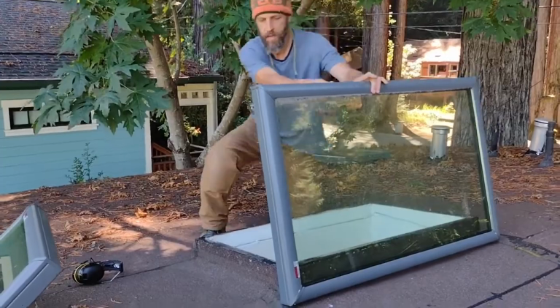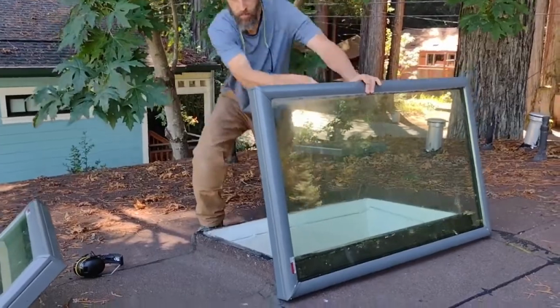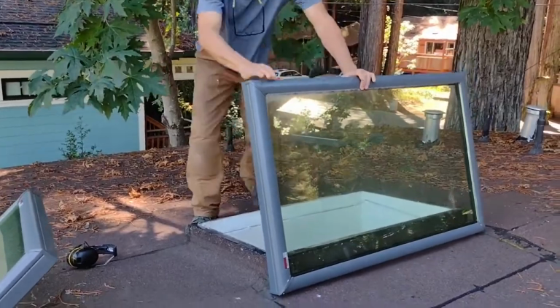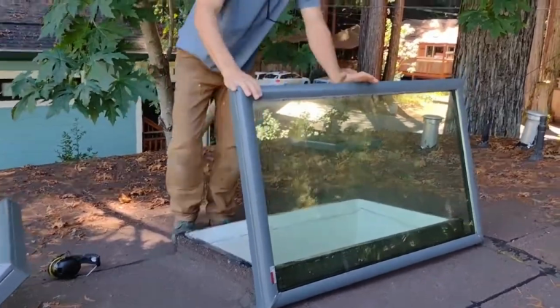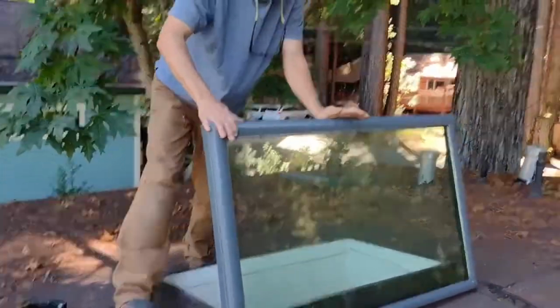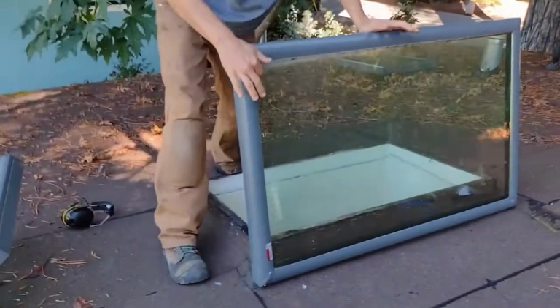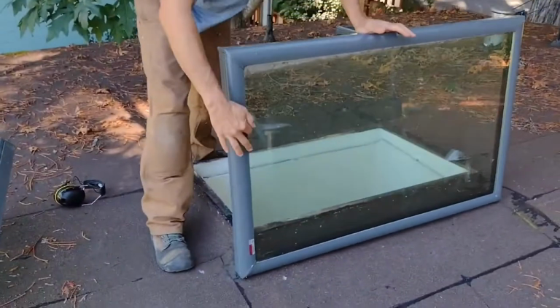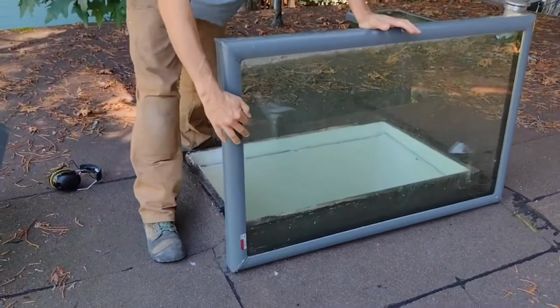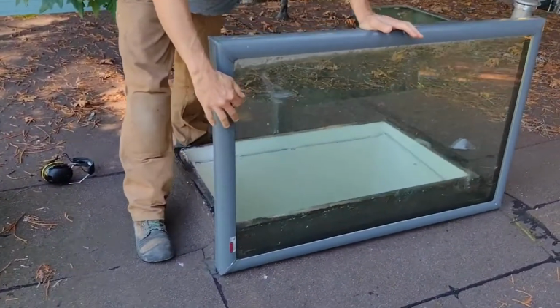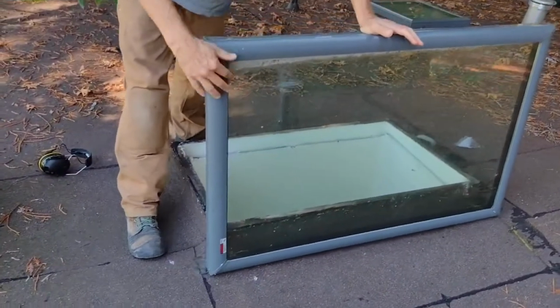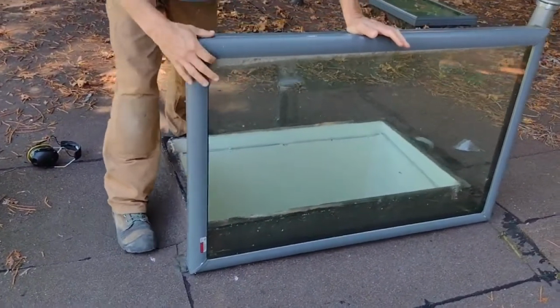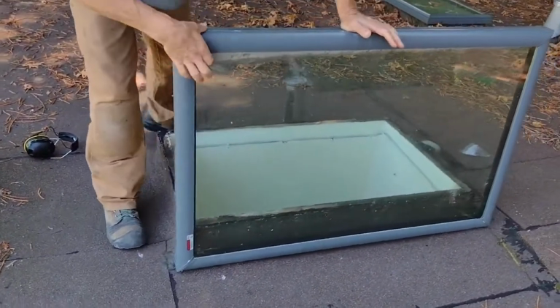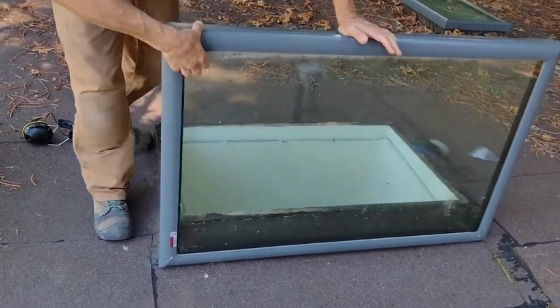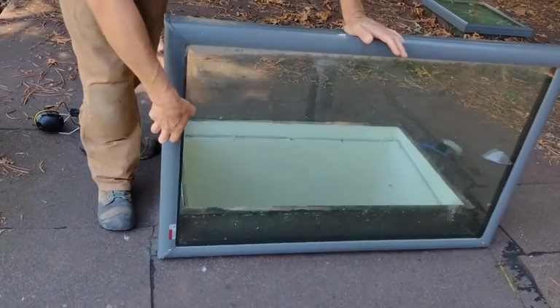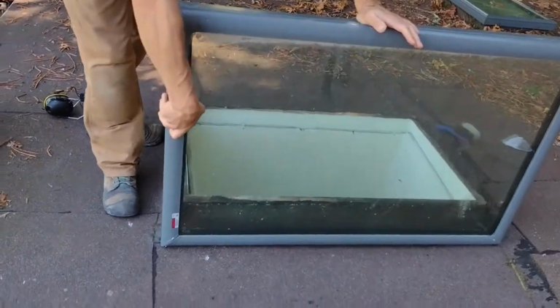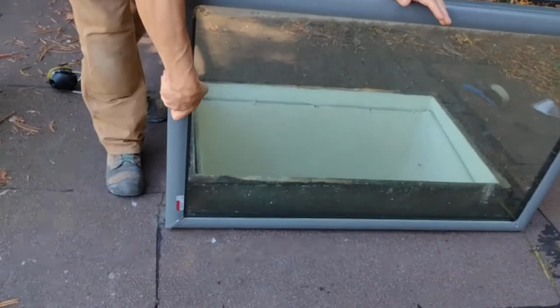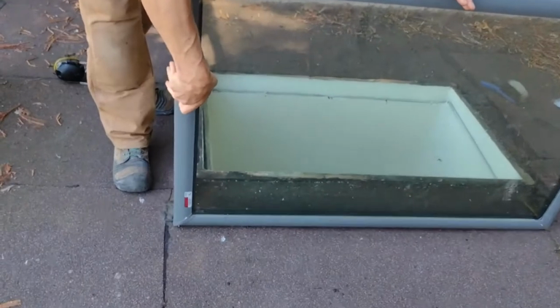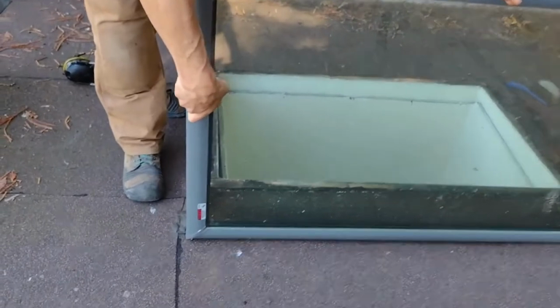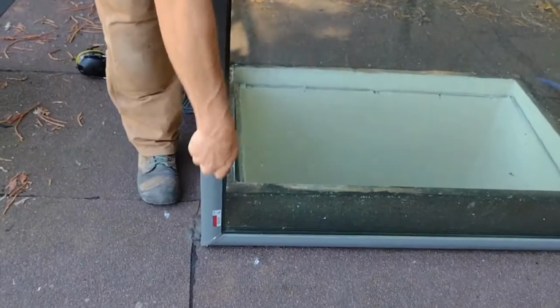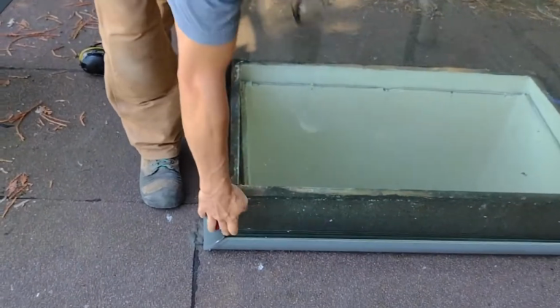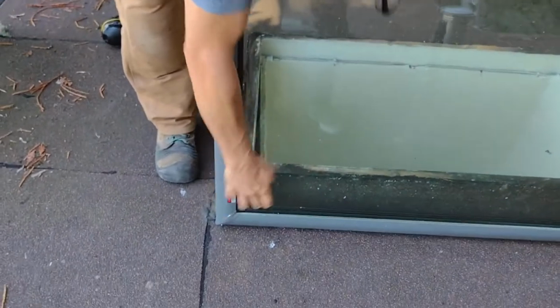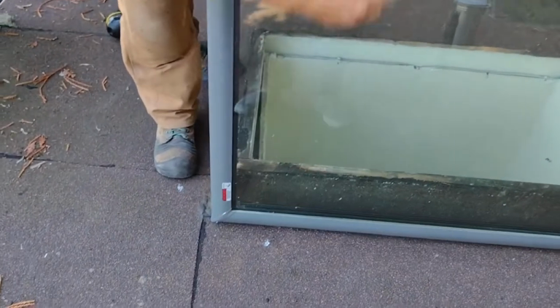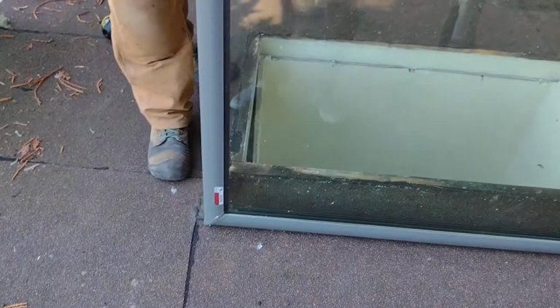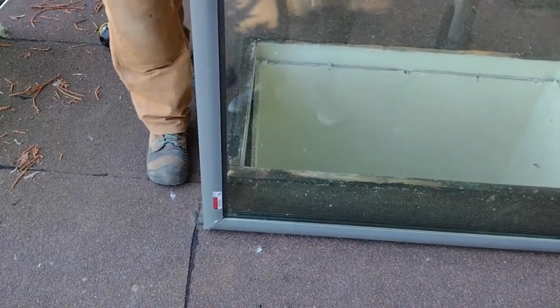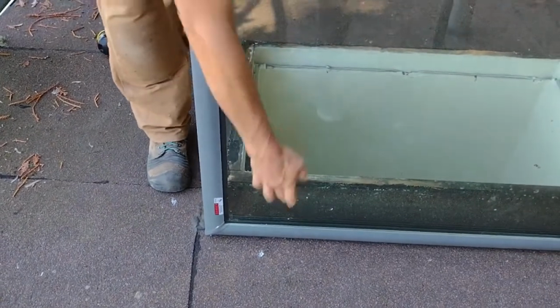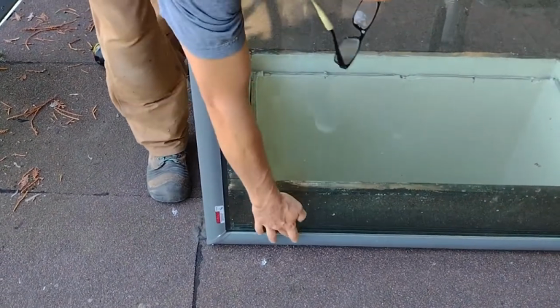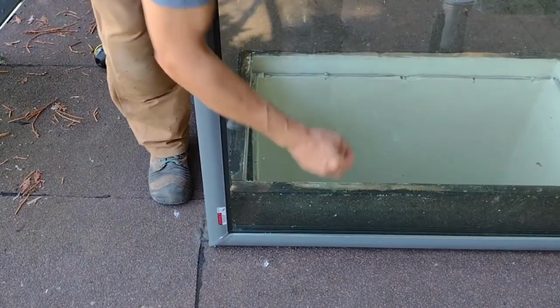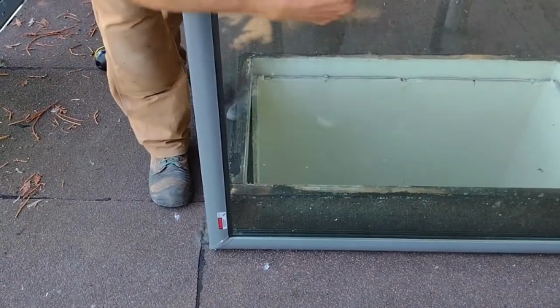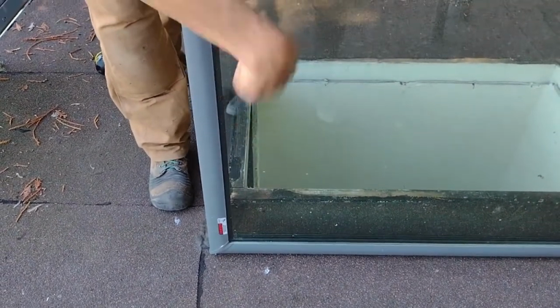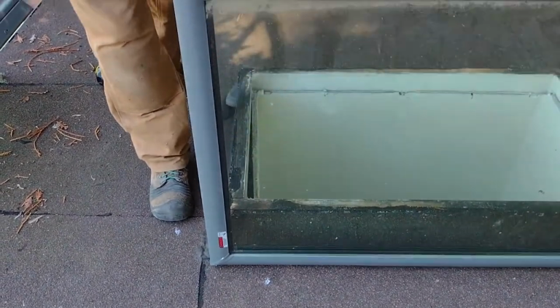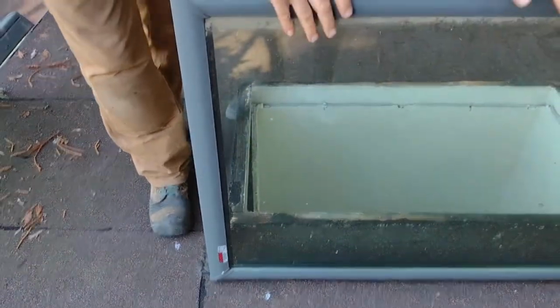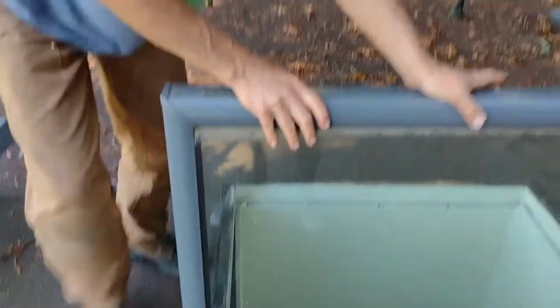In most cases, the V-Lux itself is not going to be leaking, so you don't have to worry too much about these seams. But just to be safe, in case this one is leaking, I'm going to flip it around.